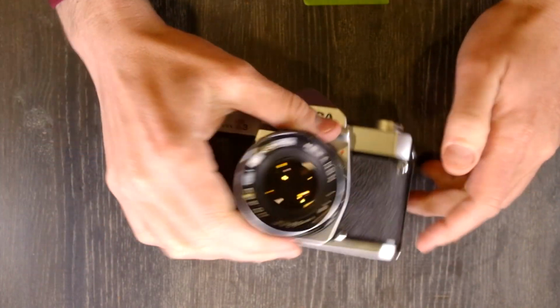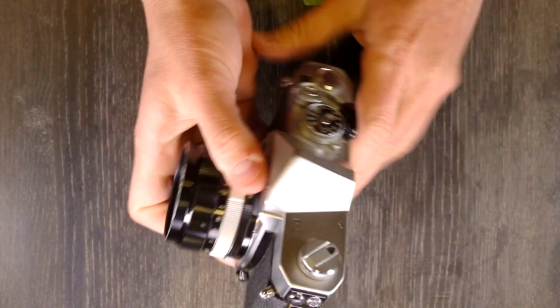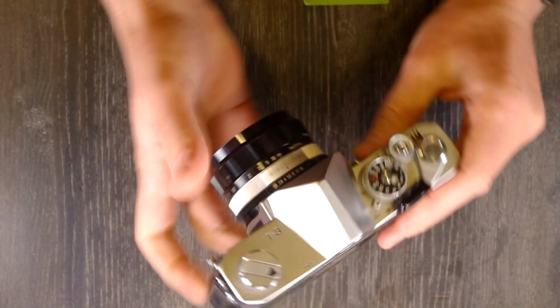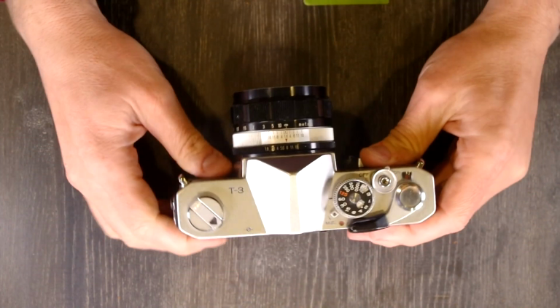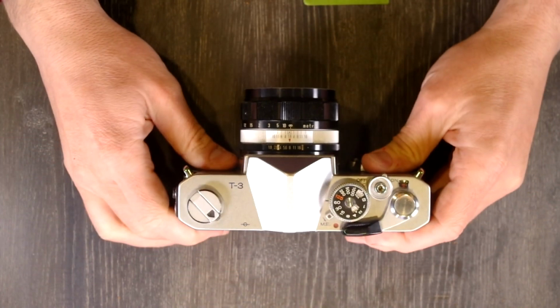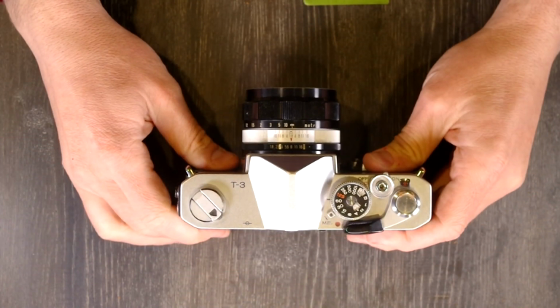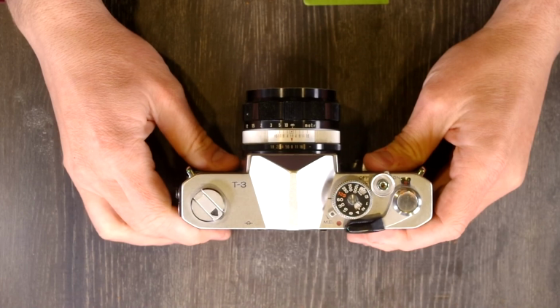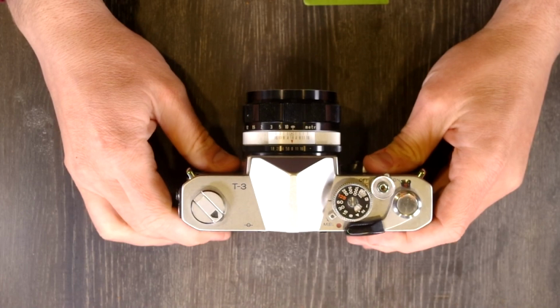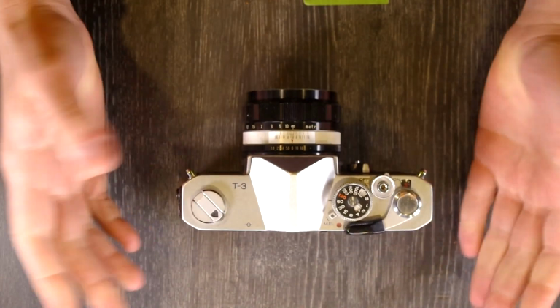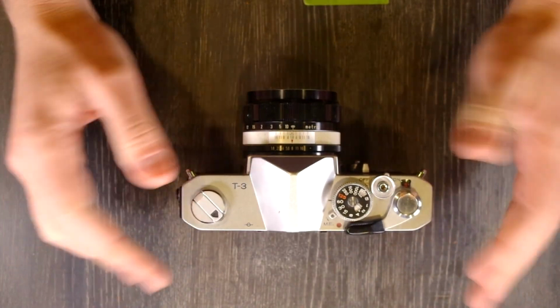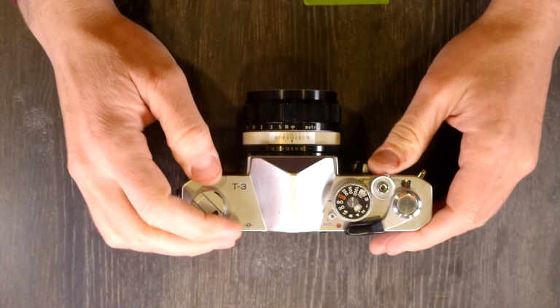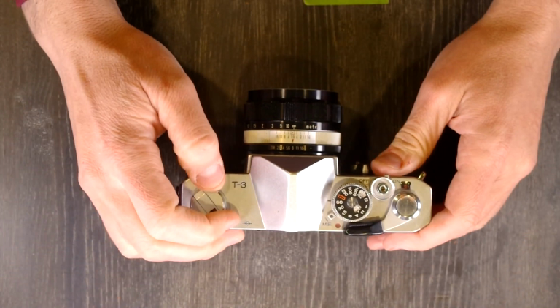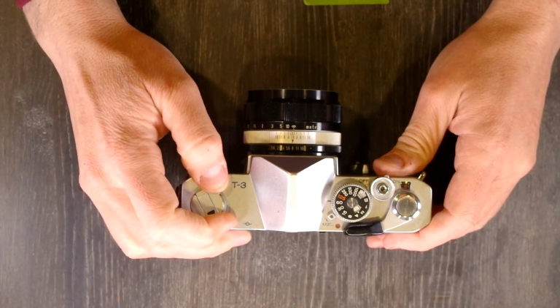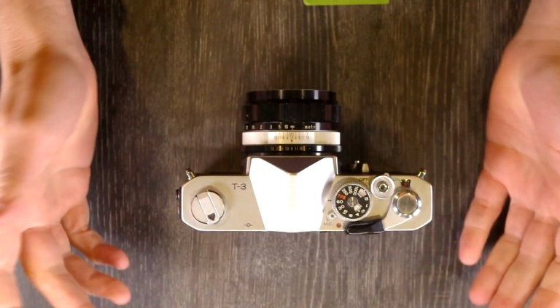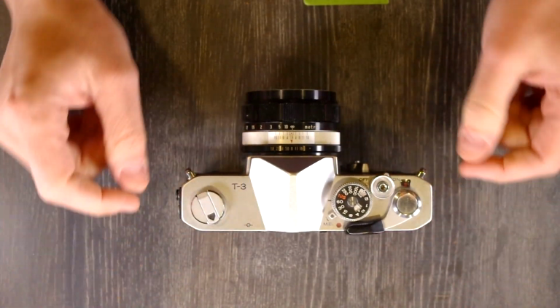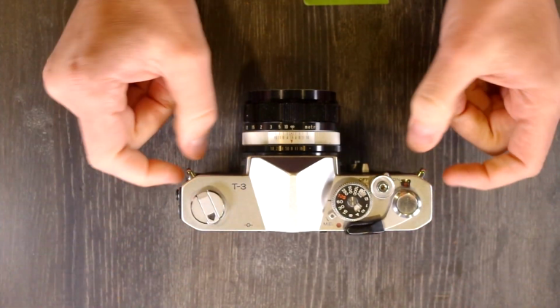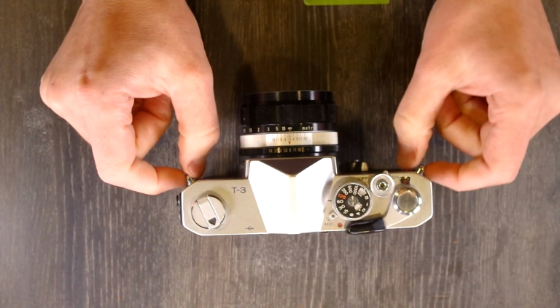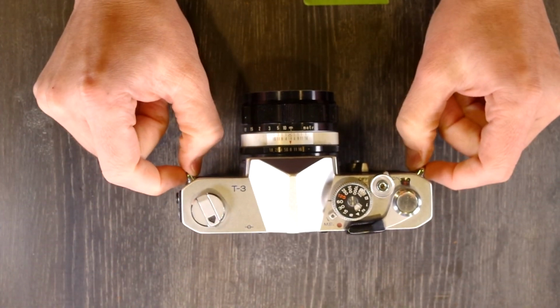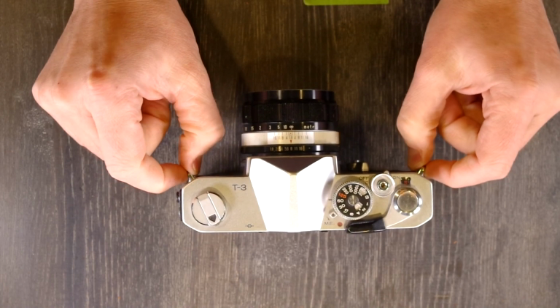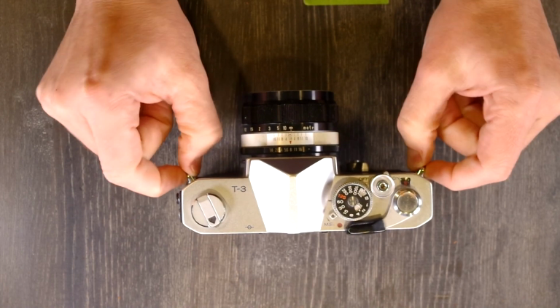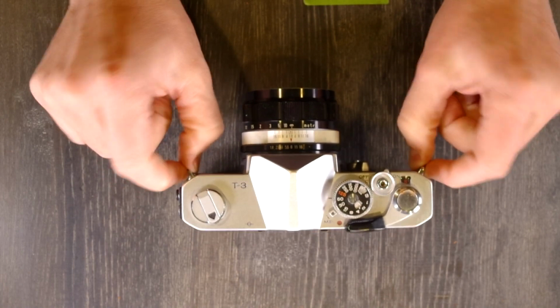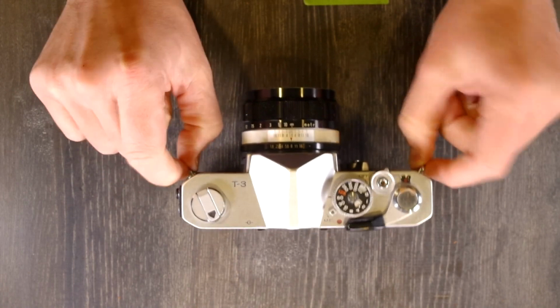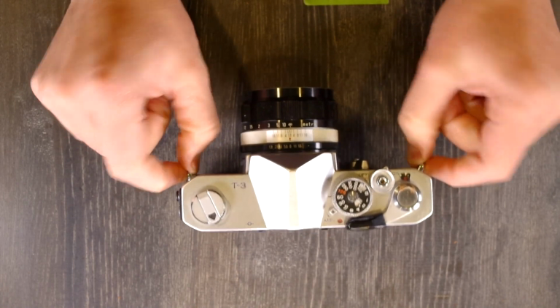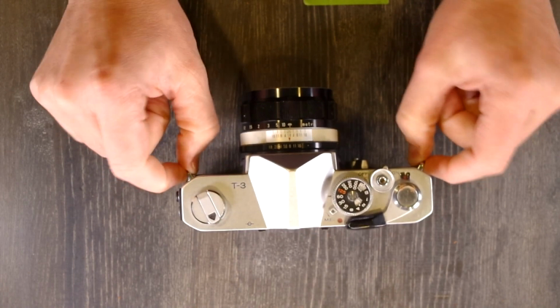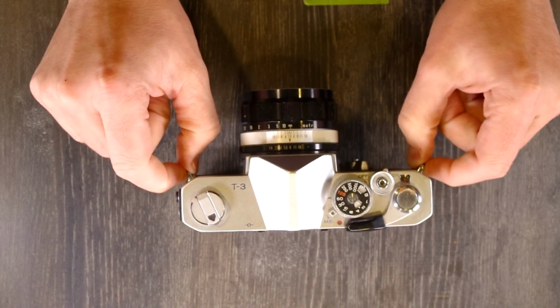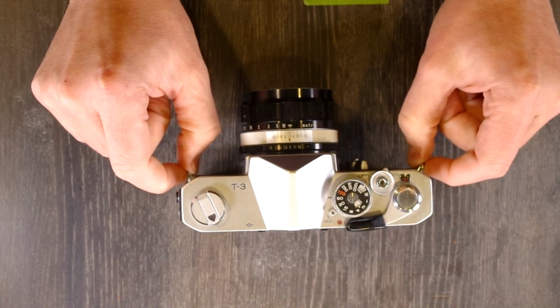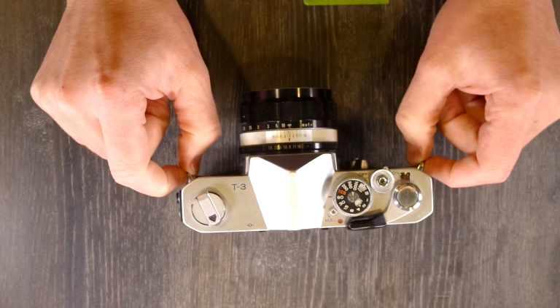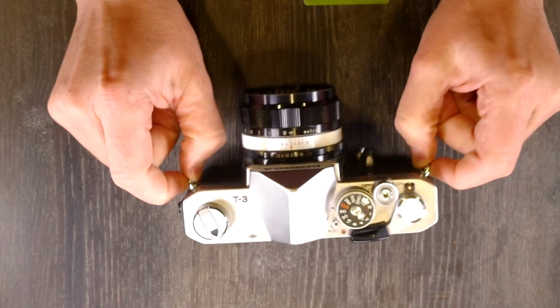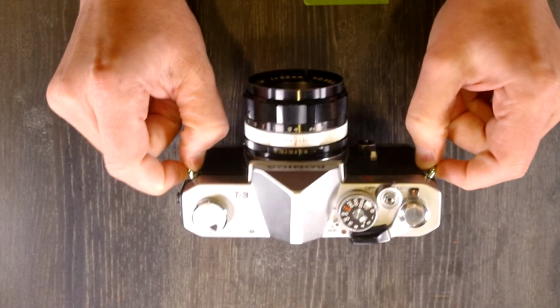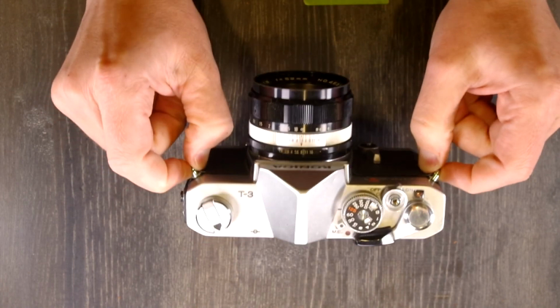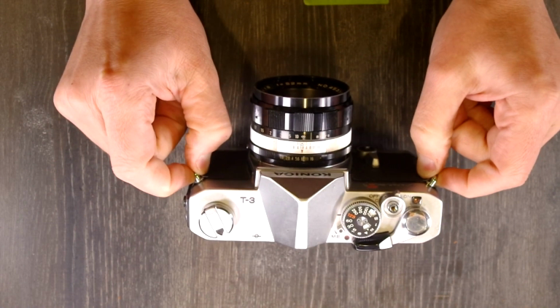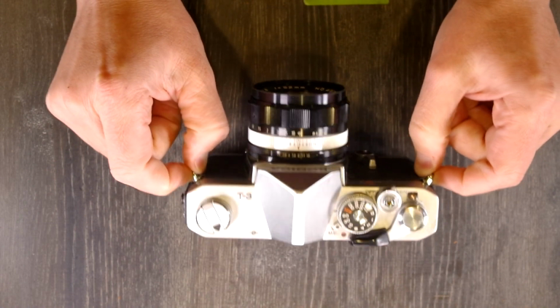Let's go around the camera and see what all the different things on it are. On the front of the camera, we'll start with the strap lugs — this is where you would connect your strap so that you can have it around your neck or wrist.